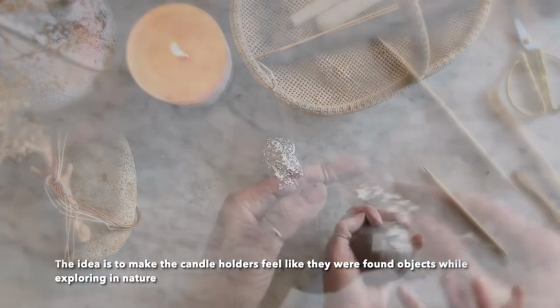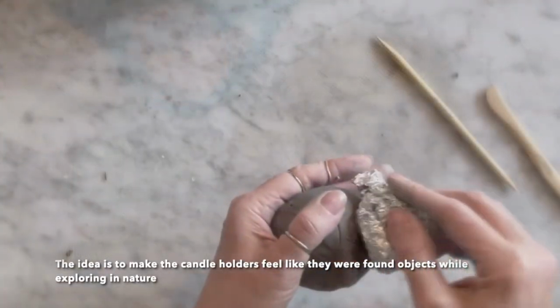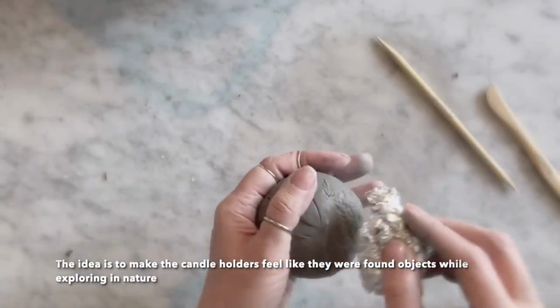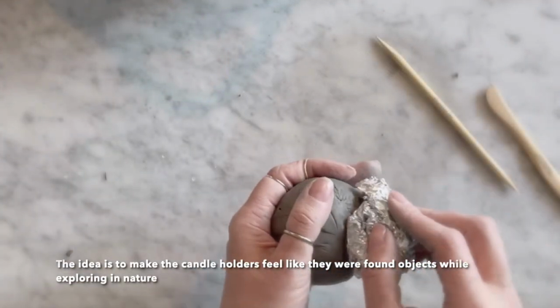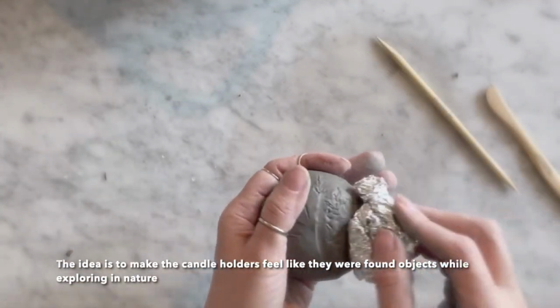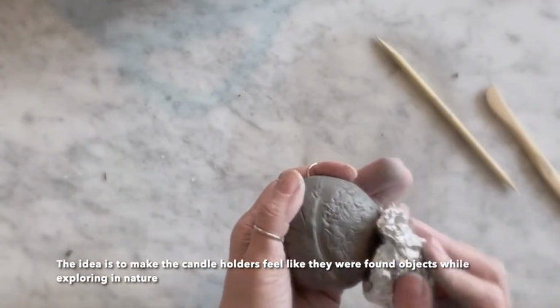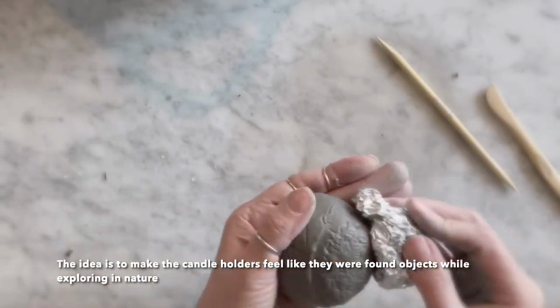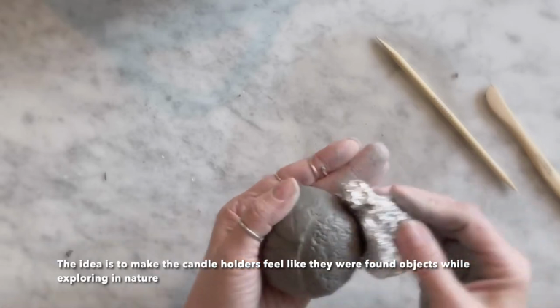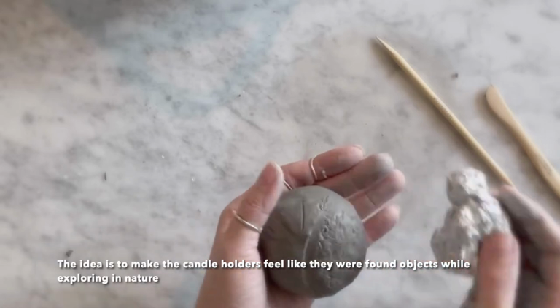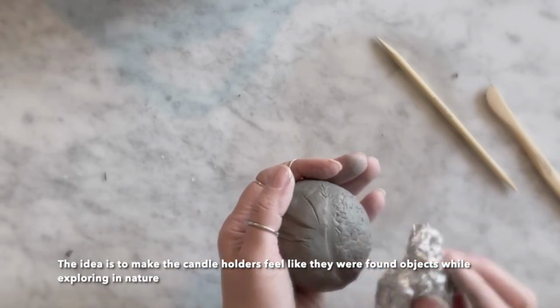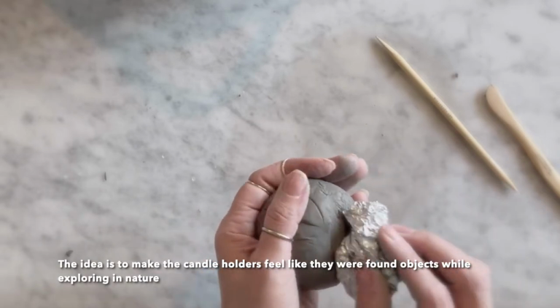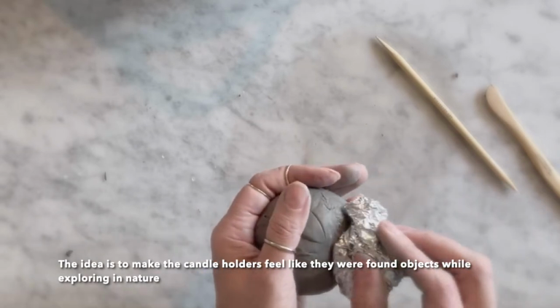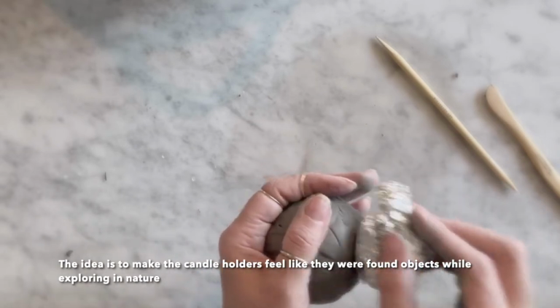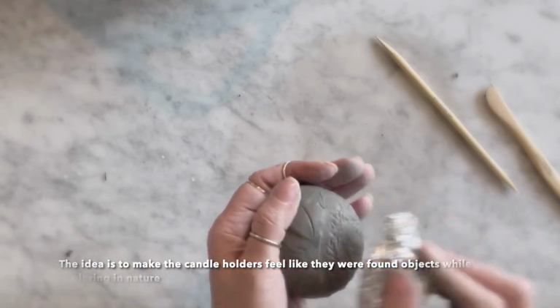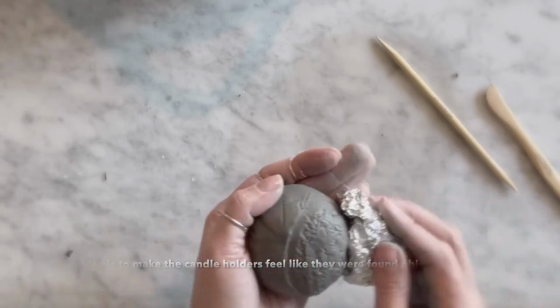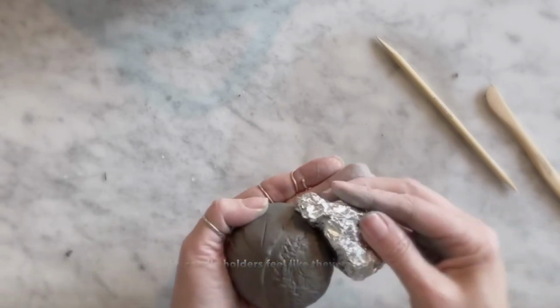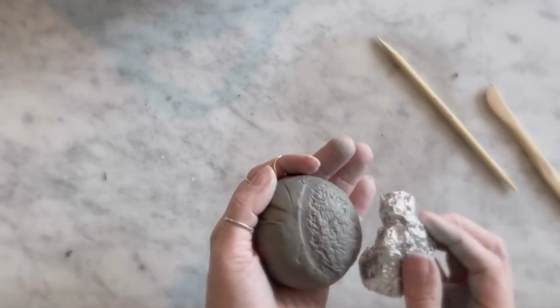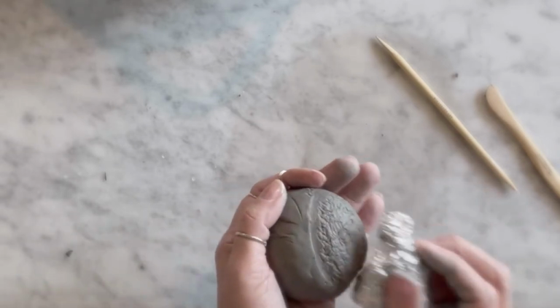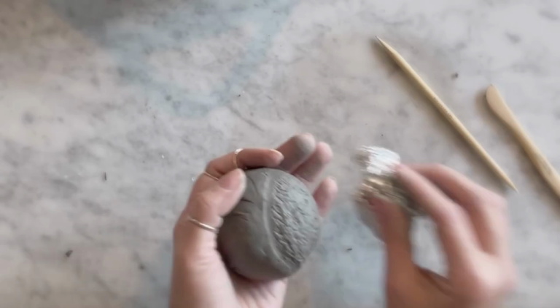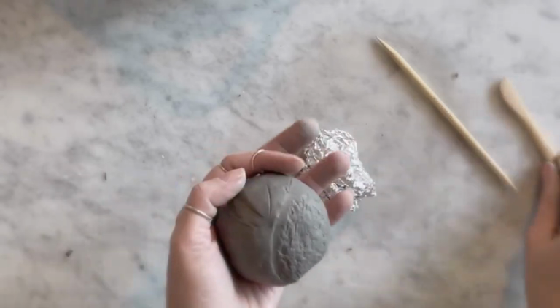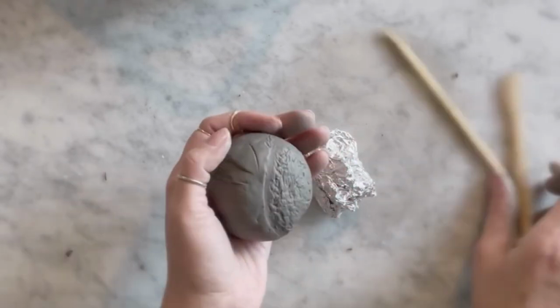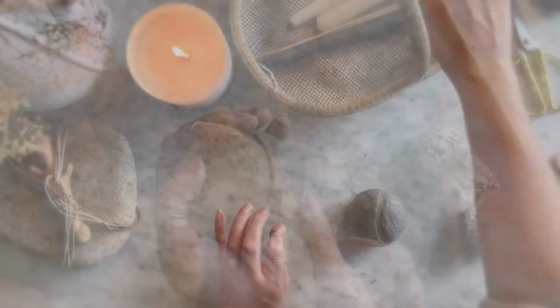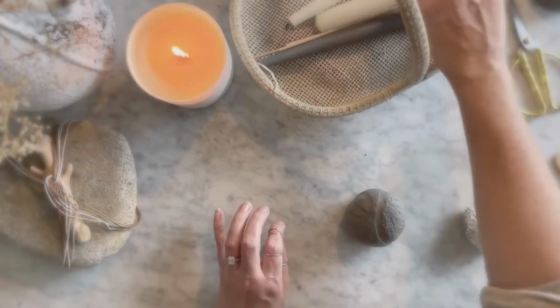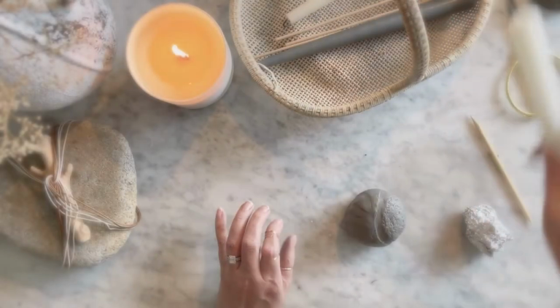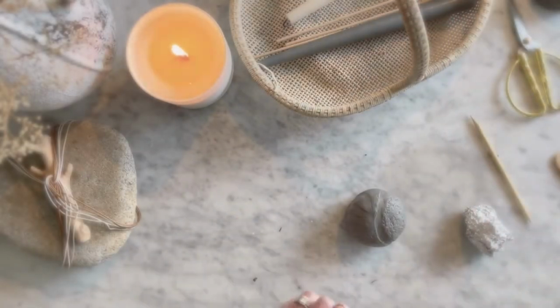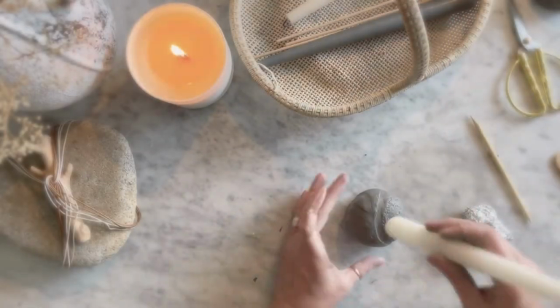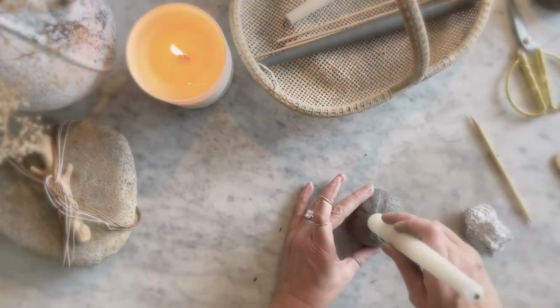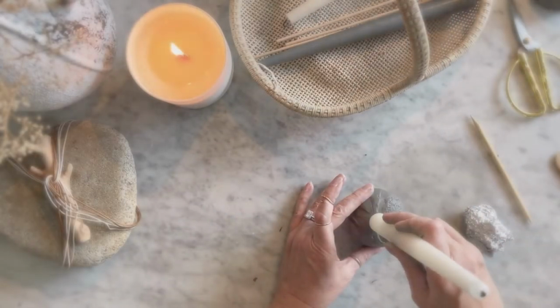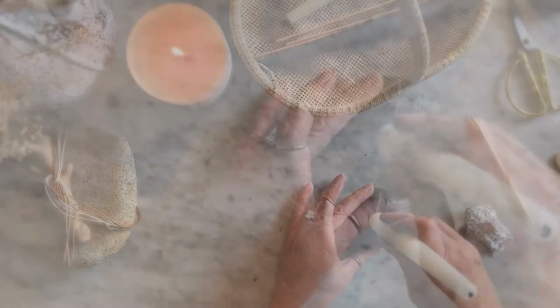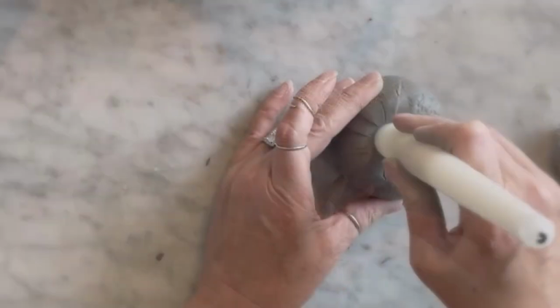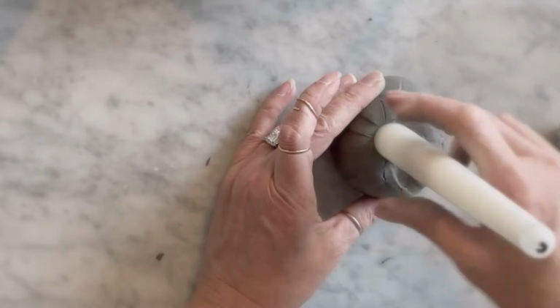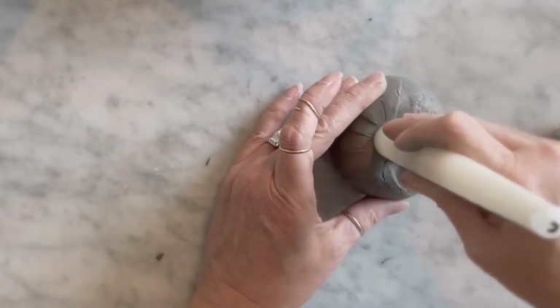After smoothing one side, I used aluminum foil for the very rough side on the other side of the S. I love how the aluminum foil turned out — it just gave it a lot of interest. I used that method on a couple of my candle holders.